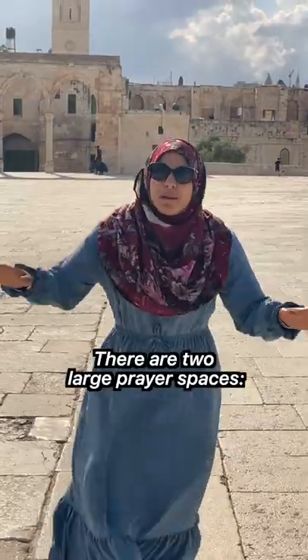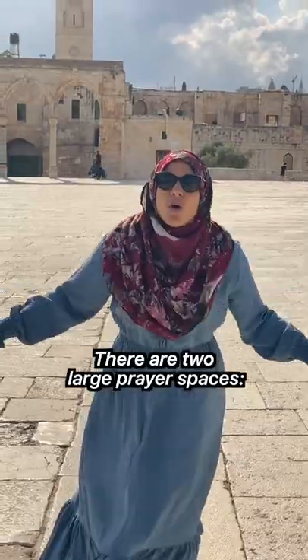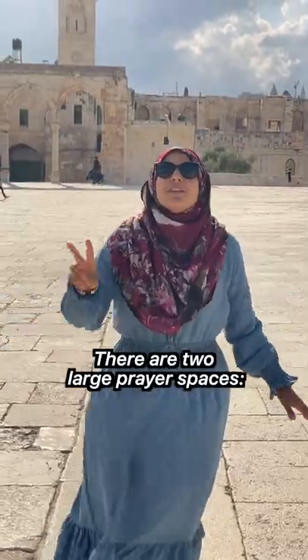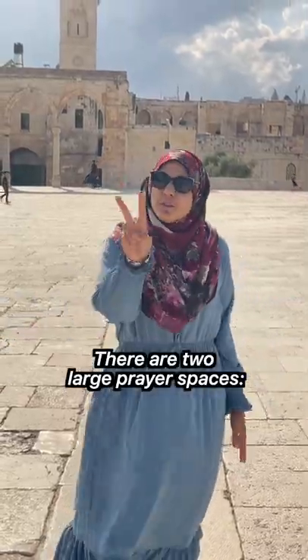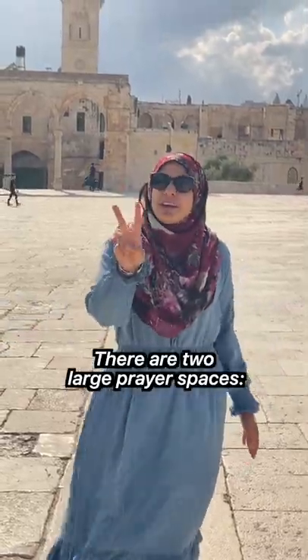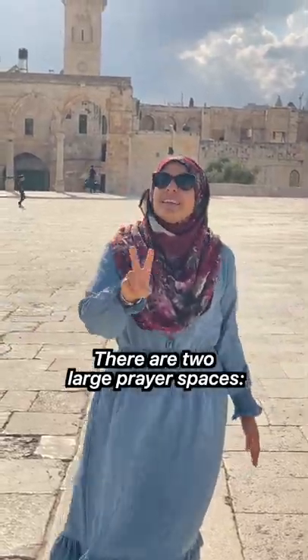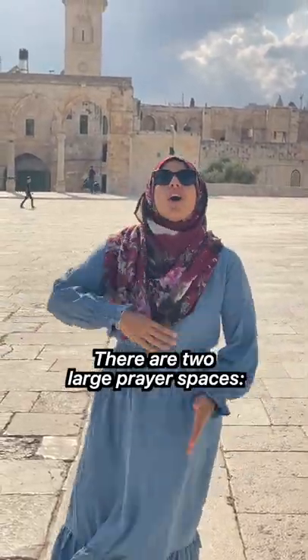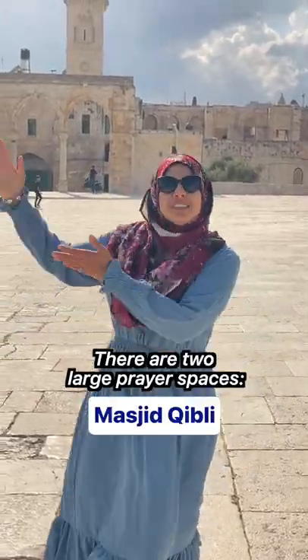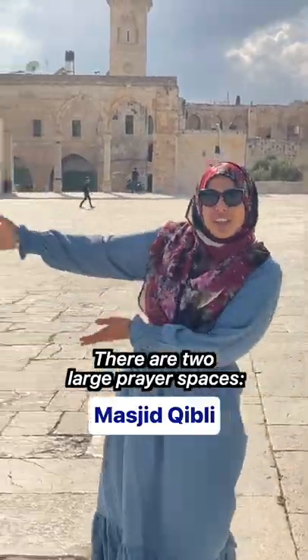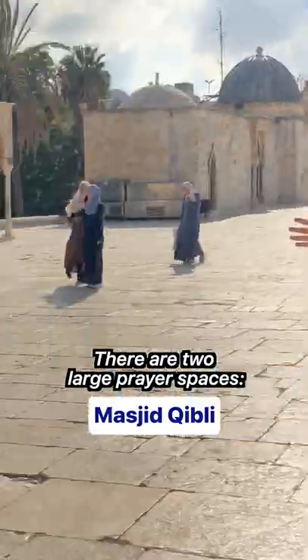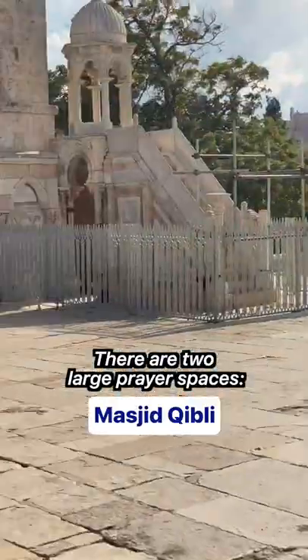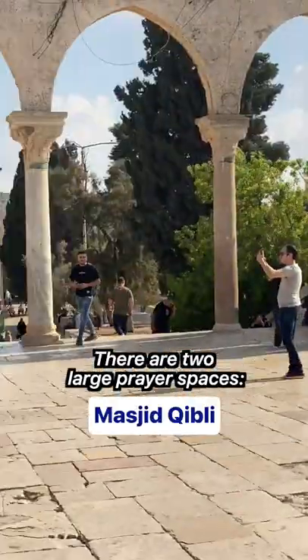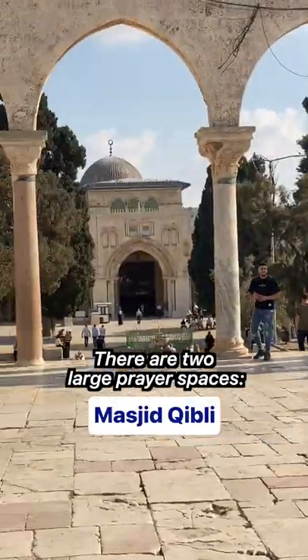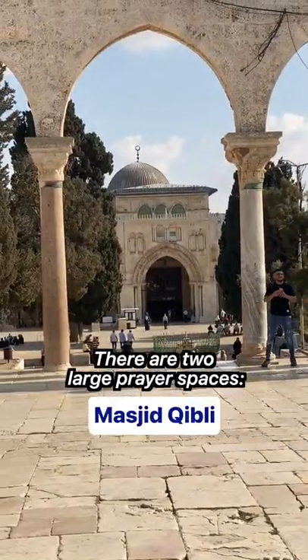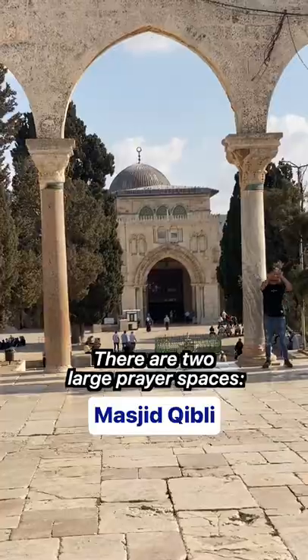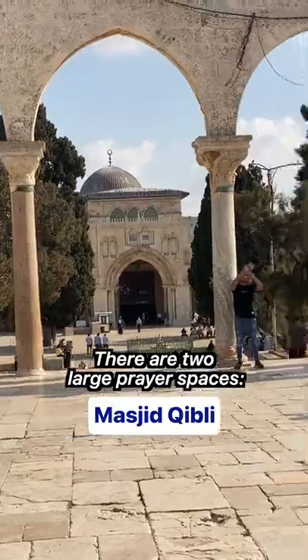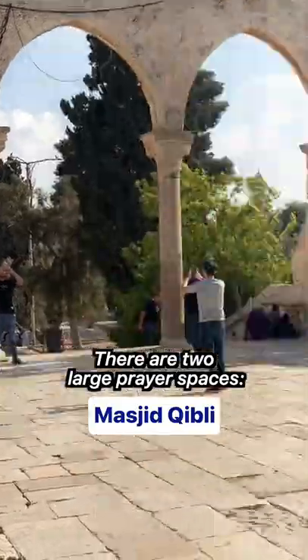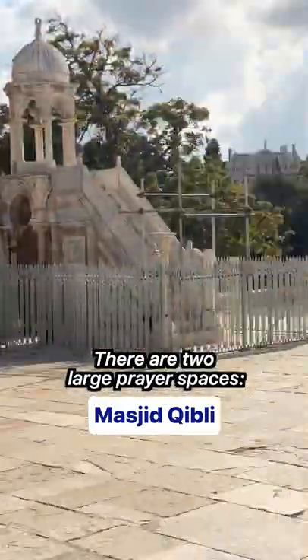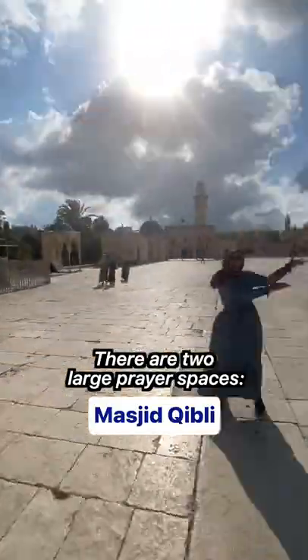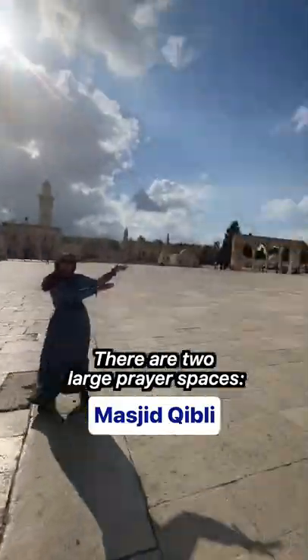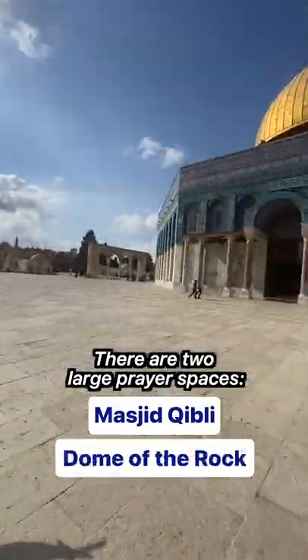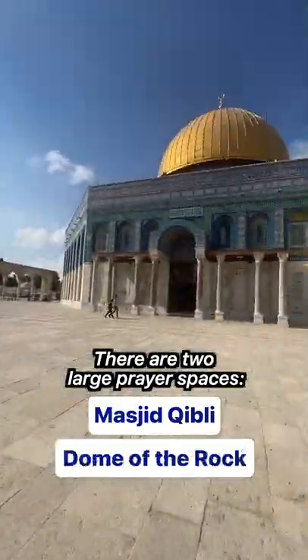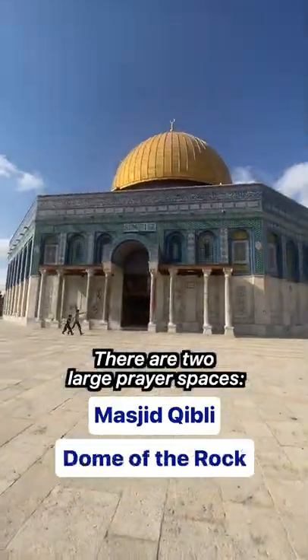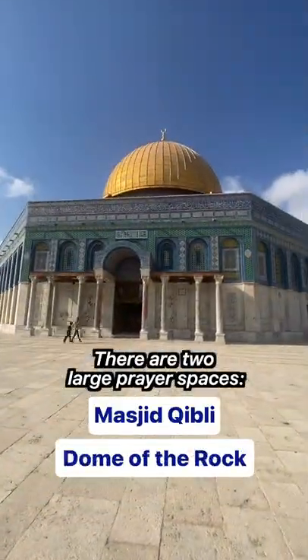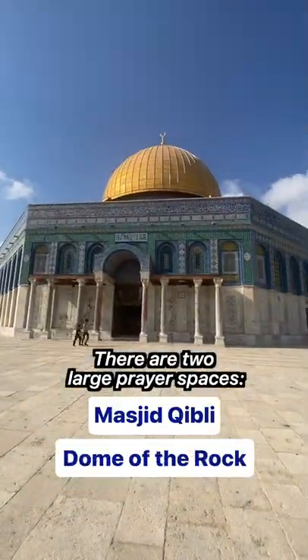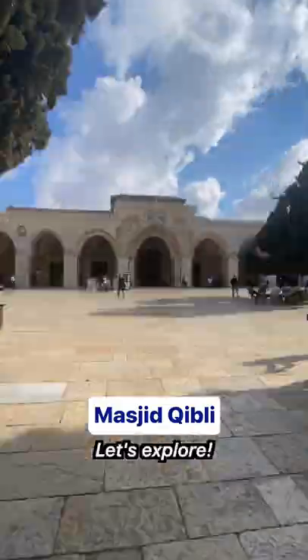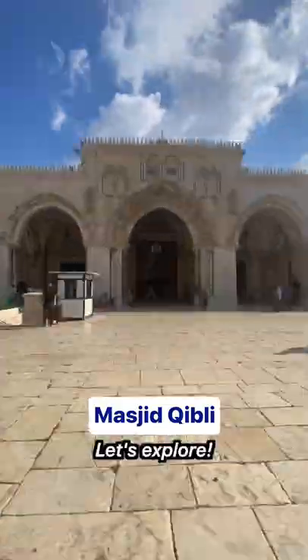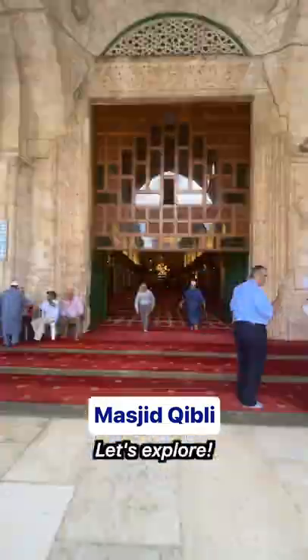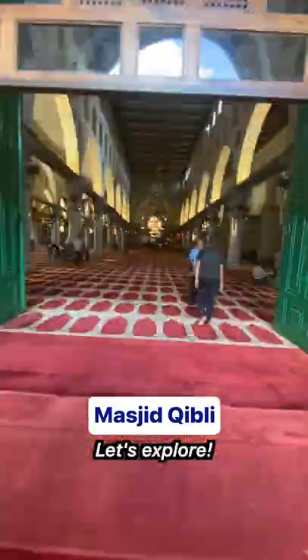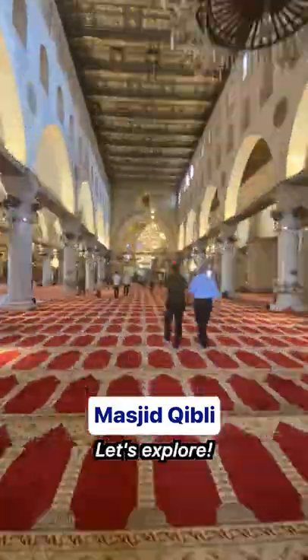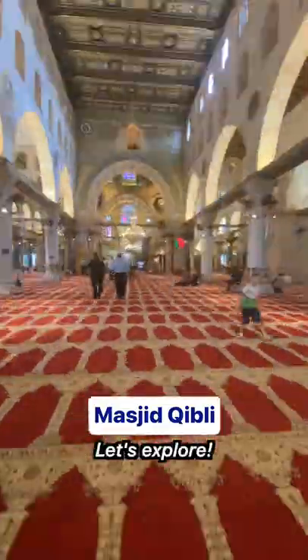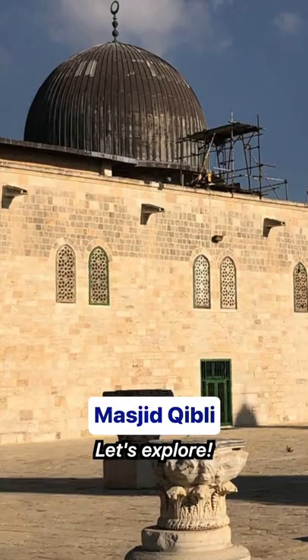From the courtyard, the two main furnished spaces are Masjid Qibli on this side, and on this side we have the iconic Dome of the Rock. But first, let's explore the main prayer space, Masjid Qibli.